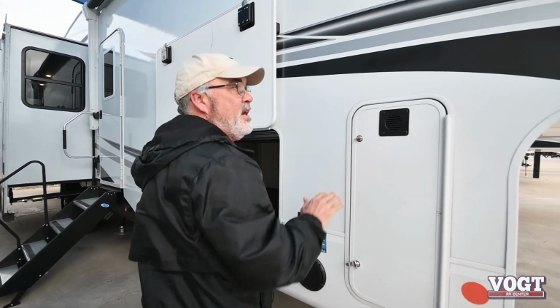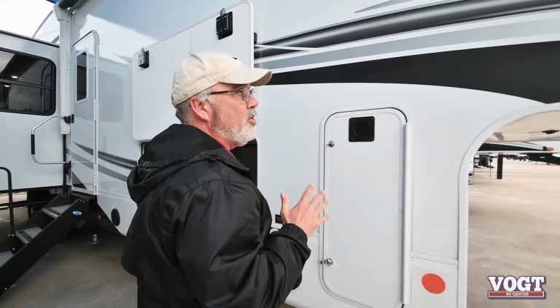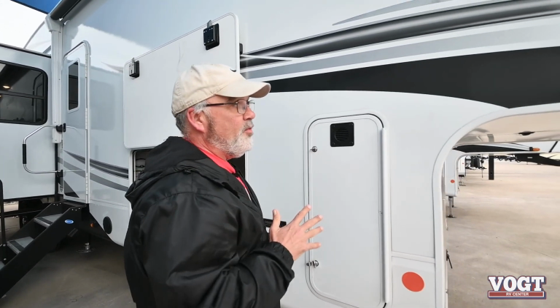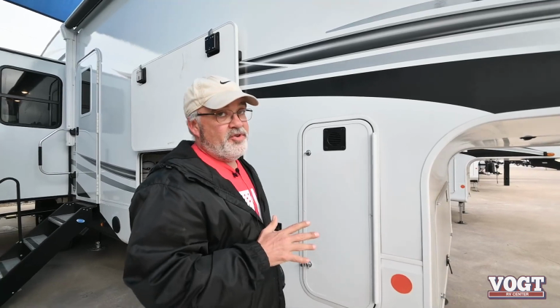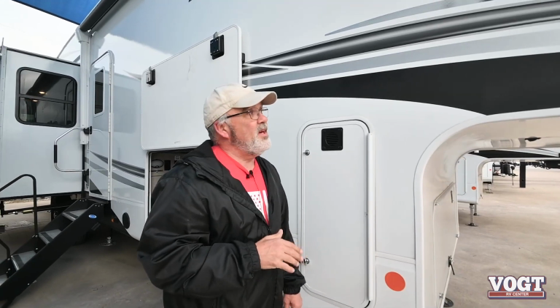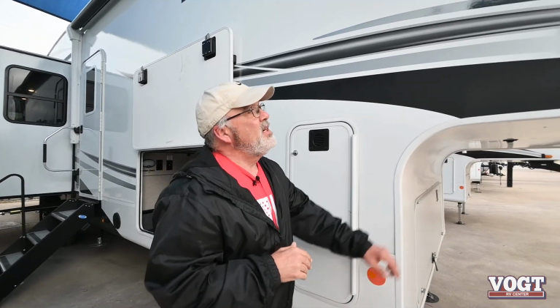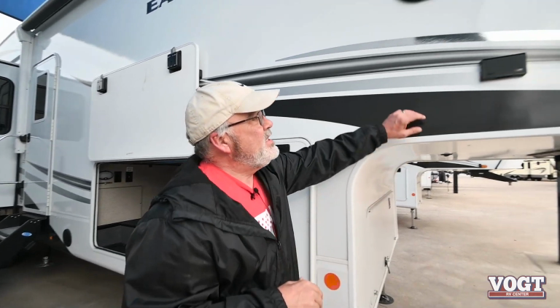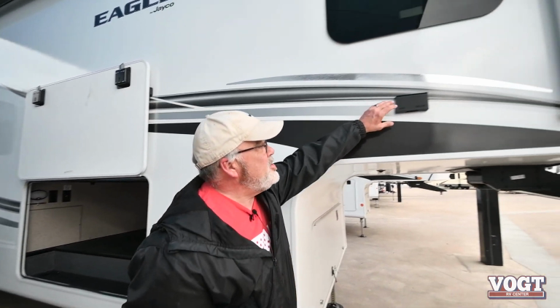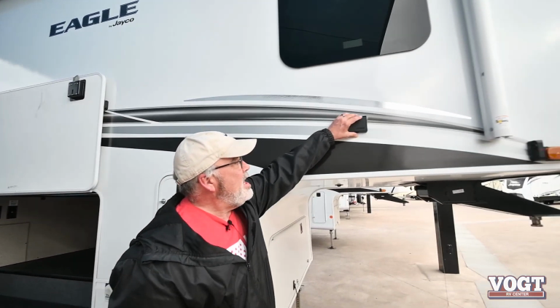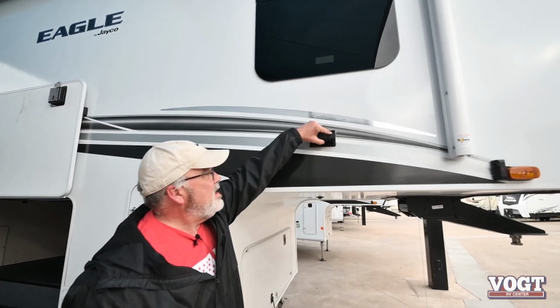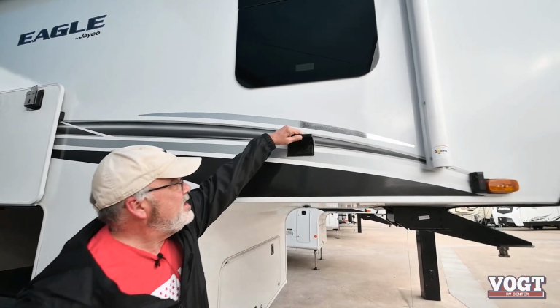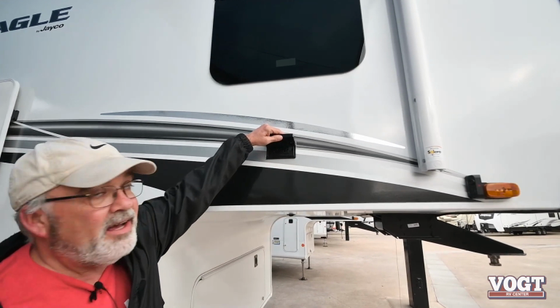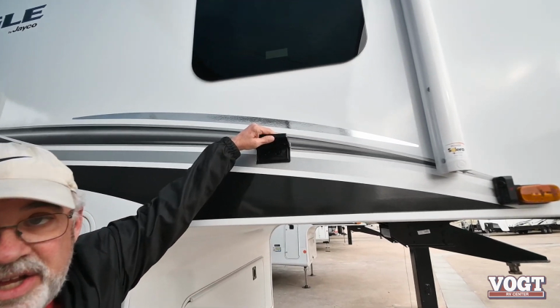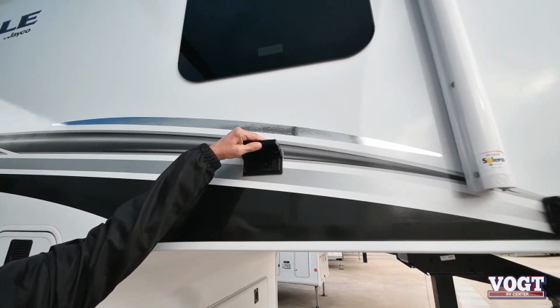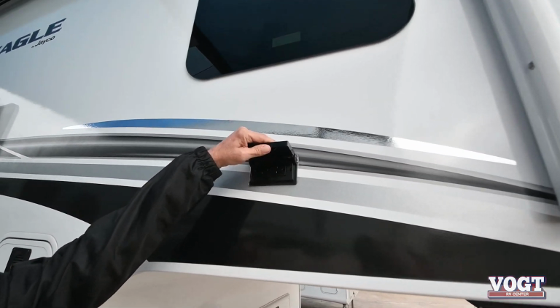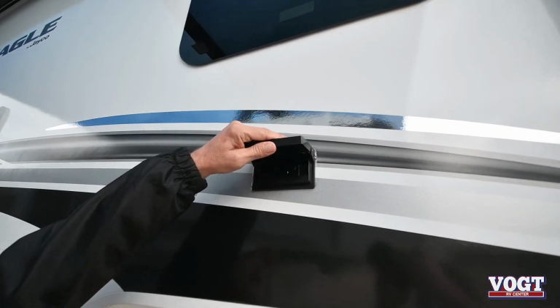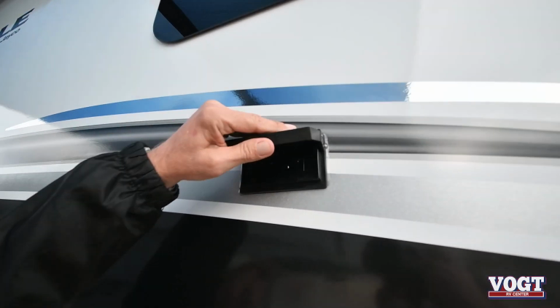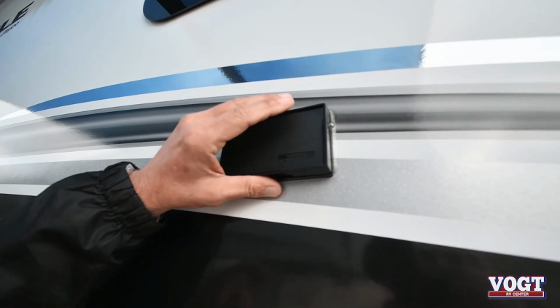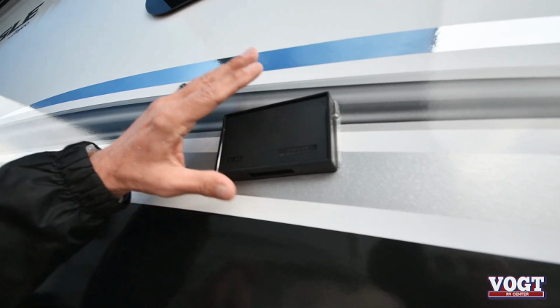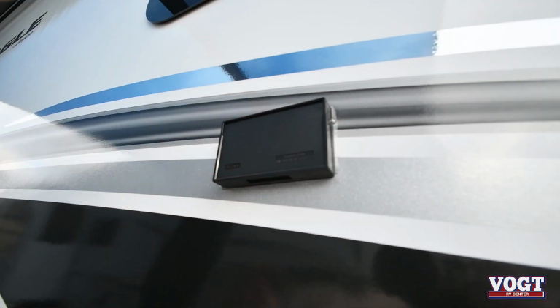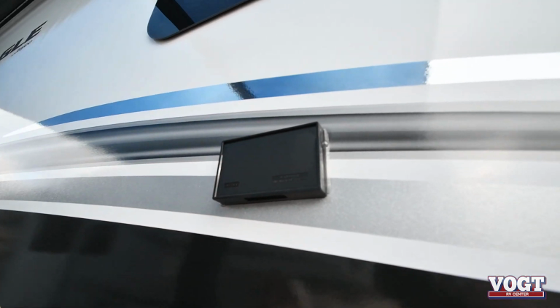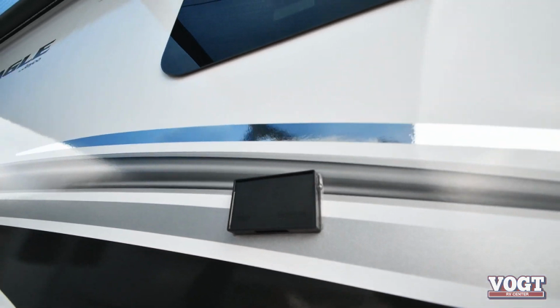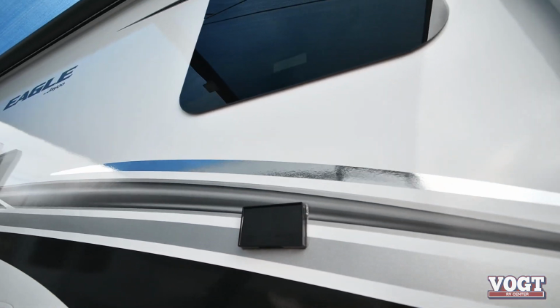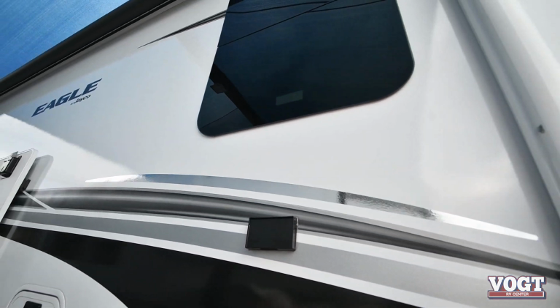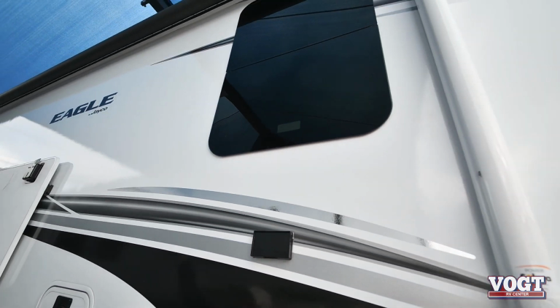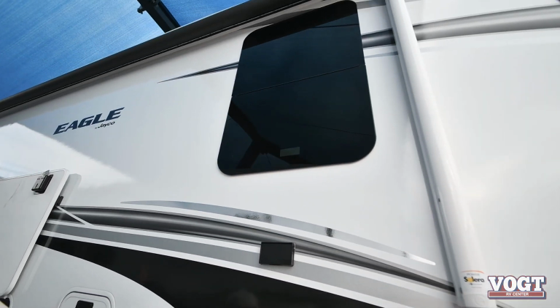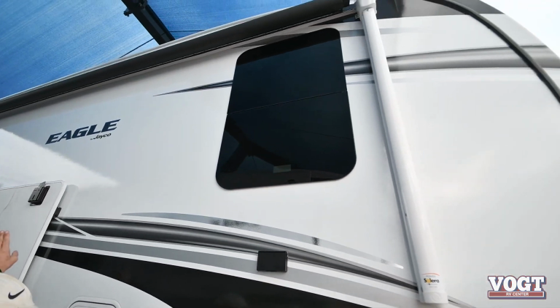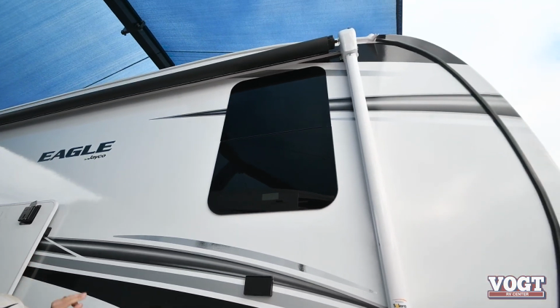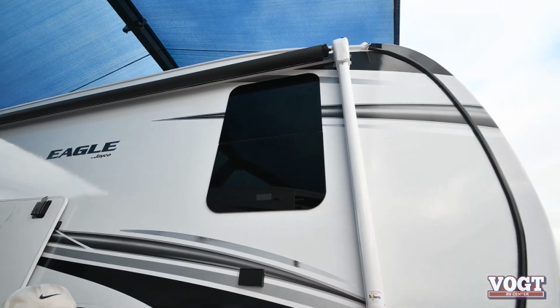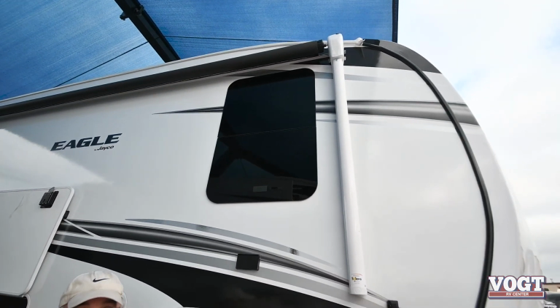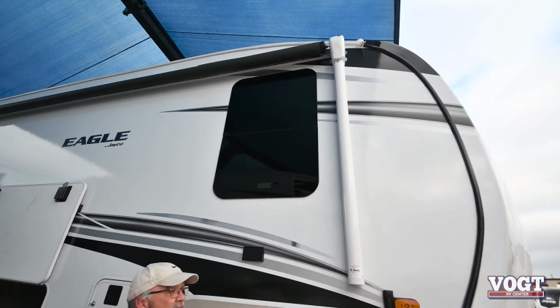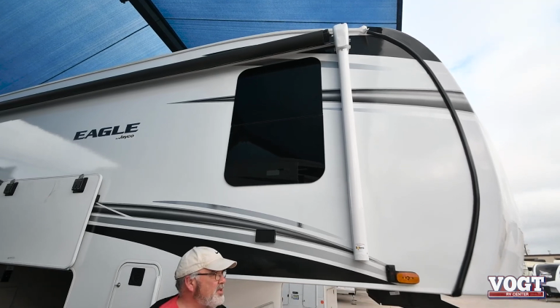Another cool feature on this is they put your light plug down here. That way, if you want to put your awning out and you want to run lights on the end of them like a lot of parks do, you're able to.